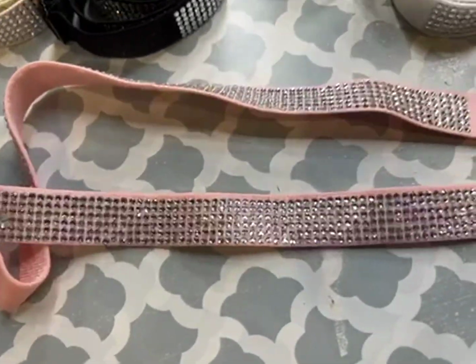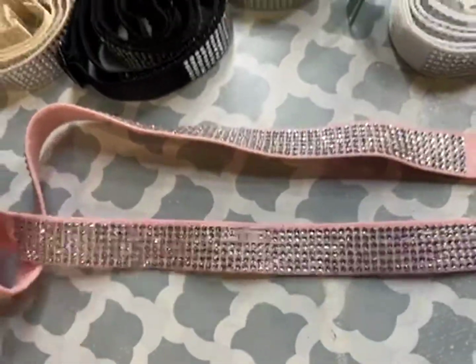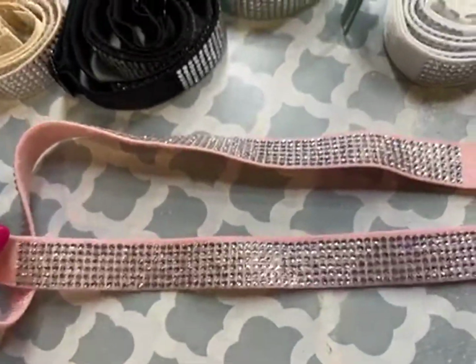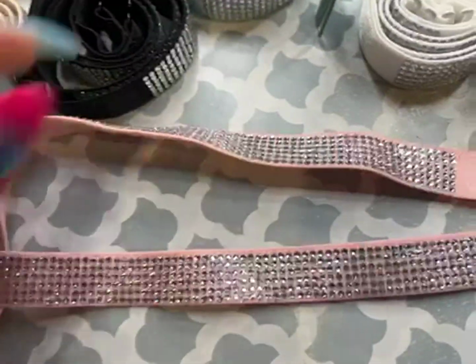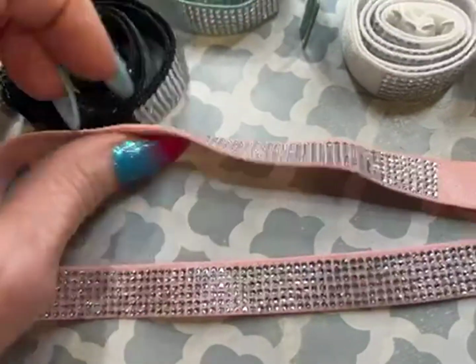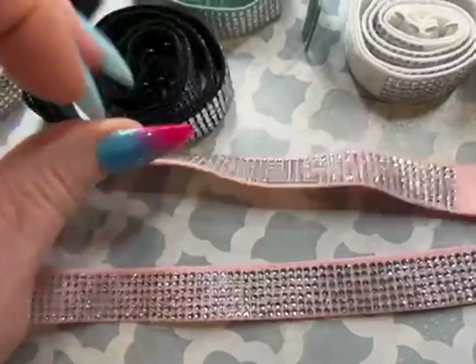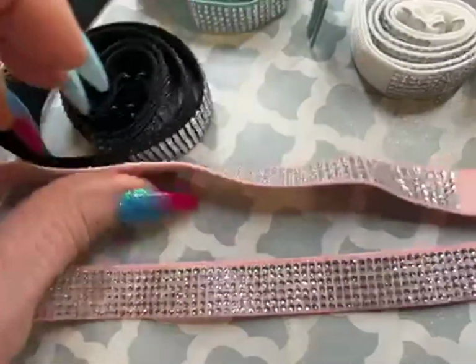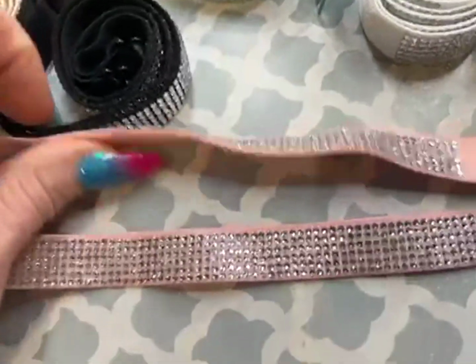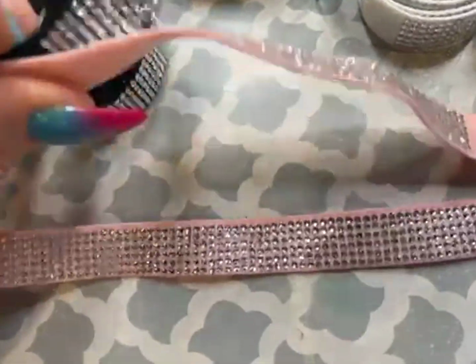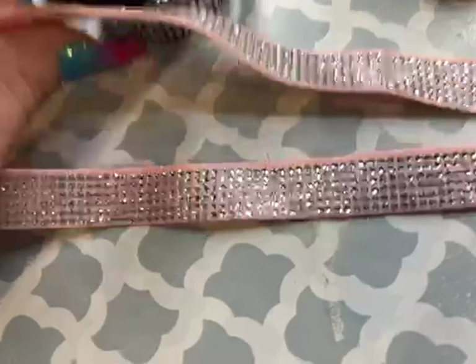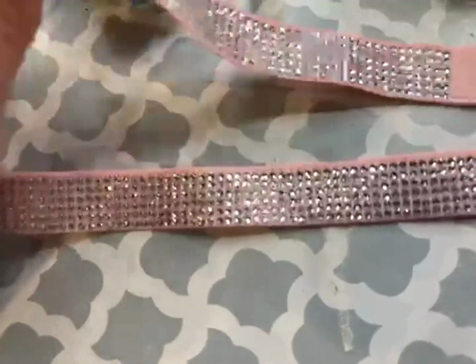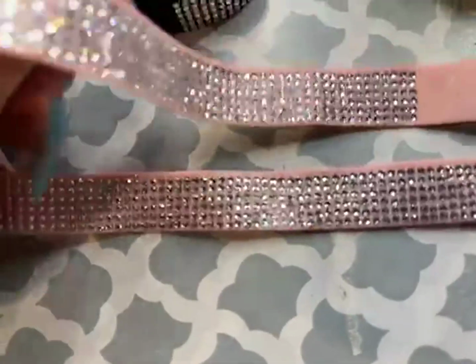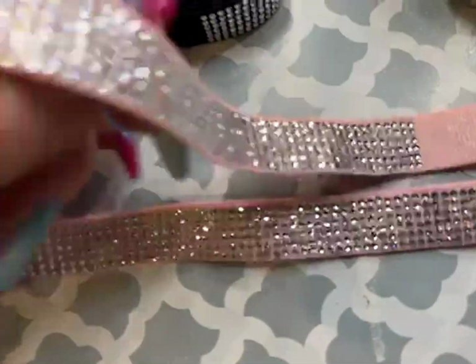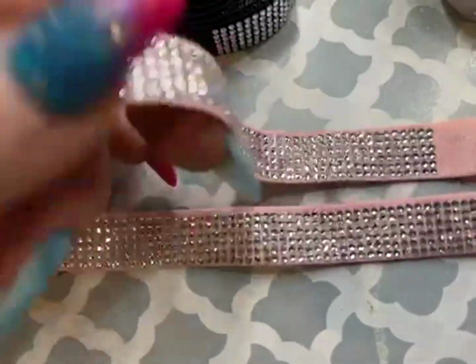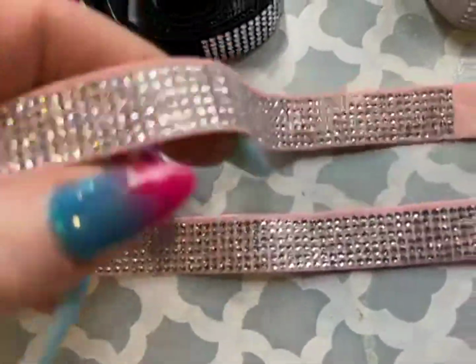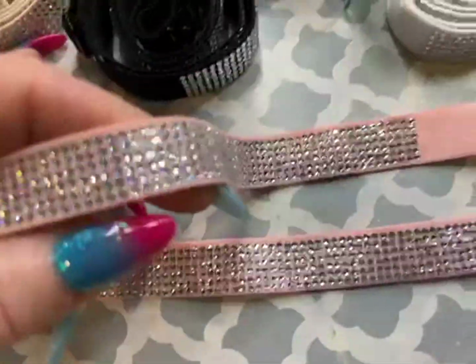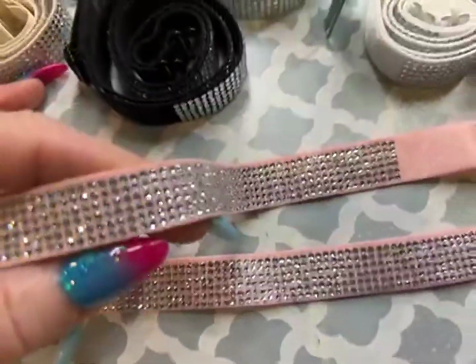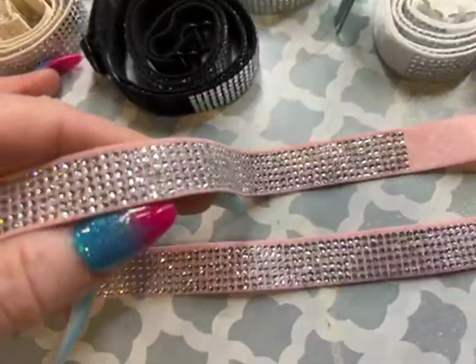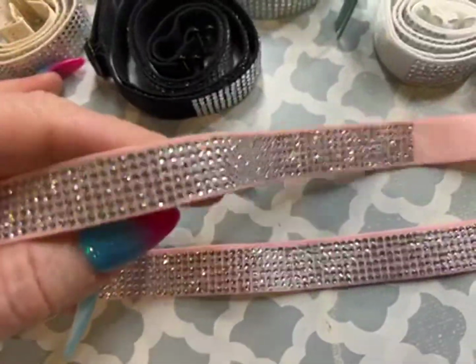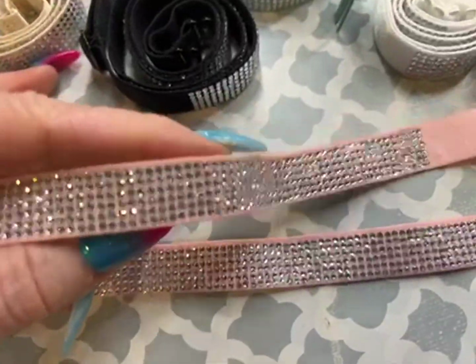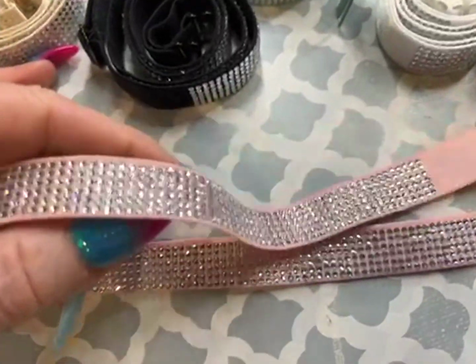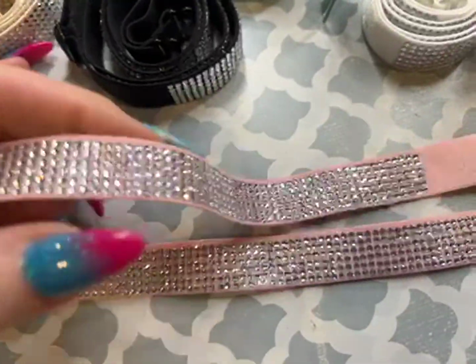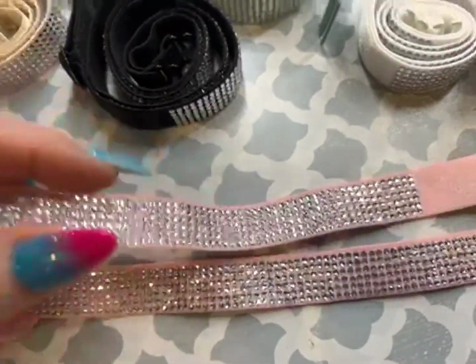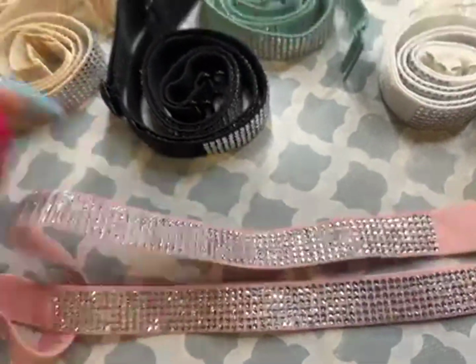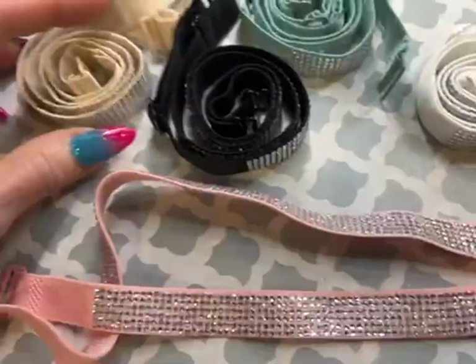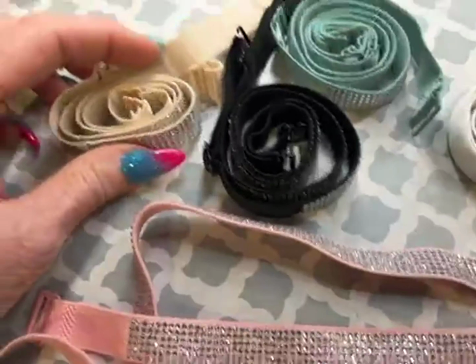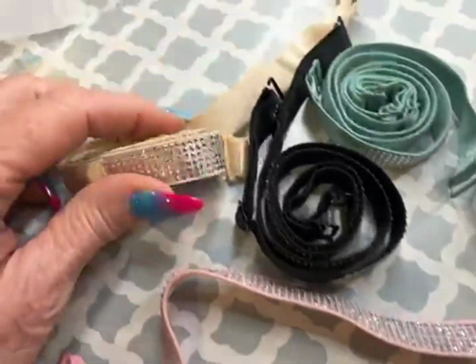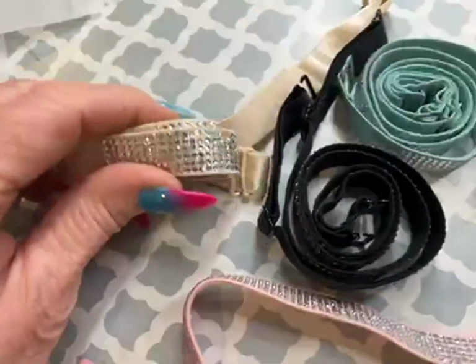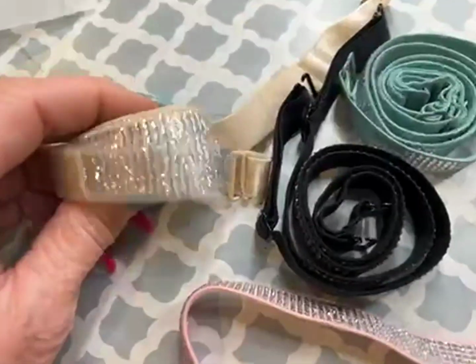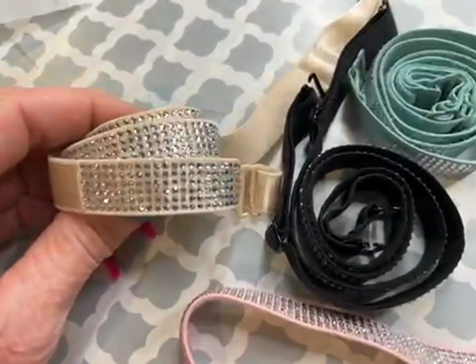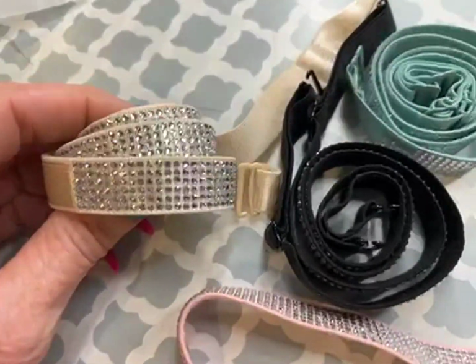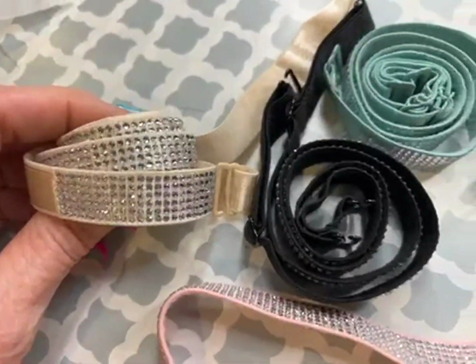They are super sparkly as well. Just definitely recommend. Such a good value here.